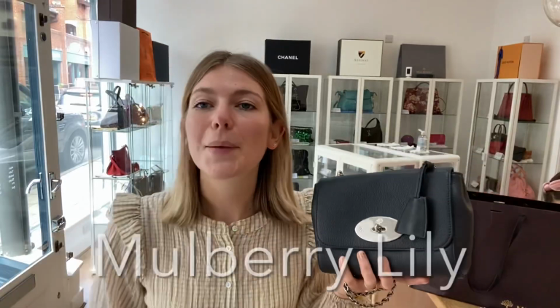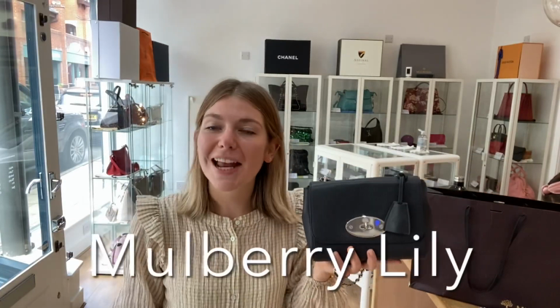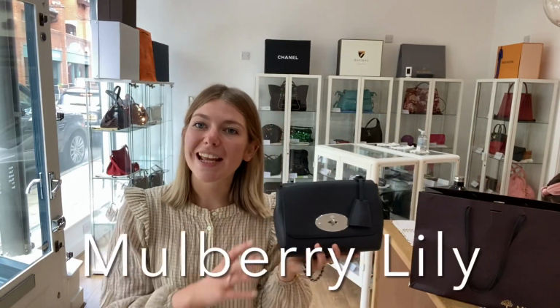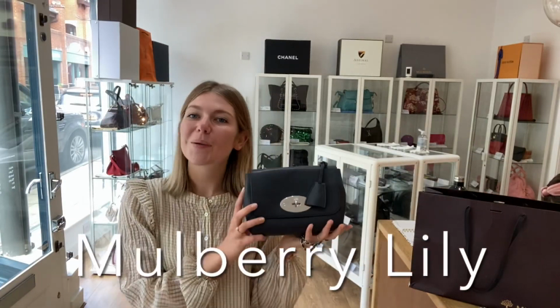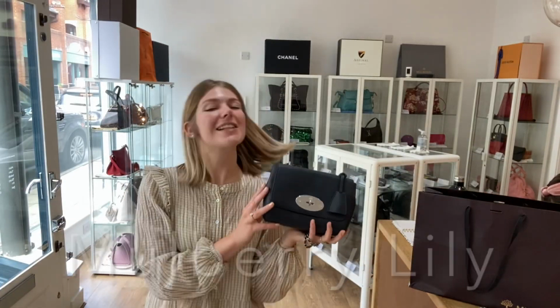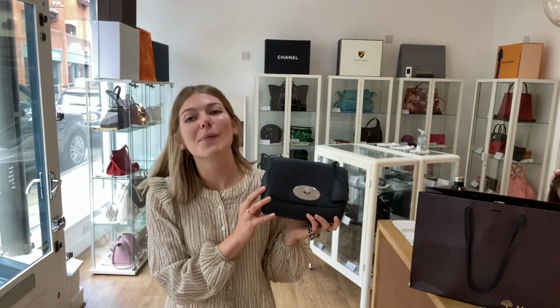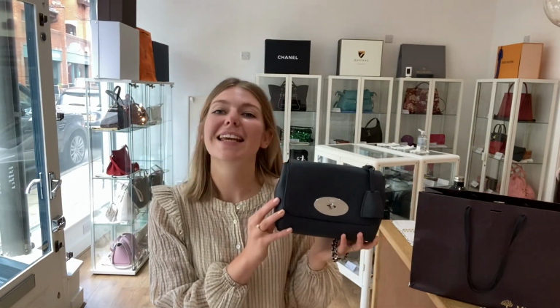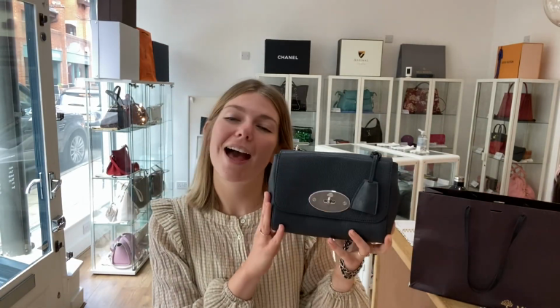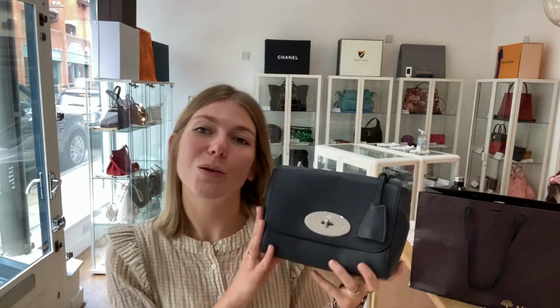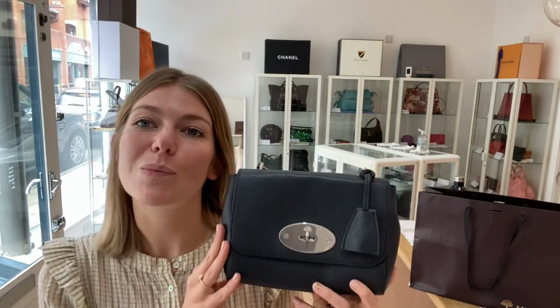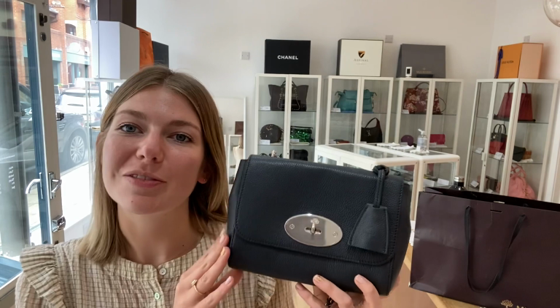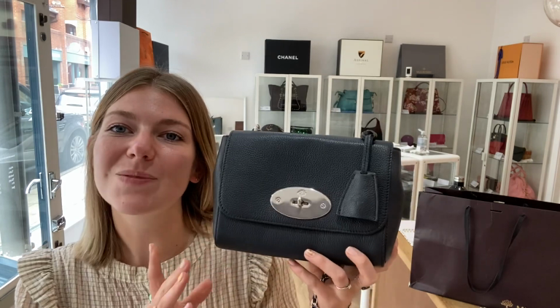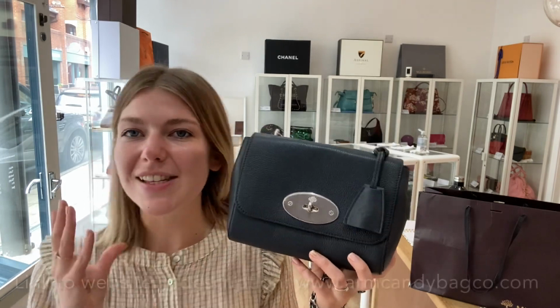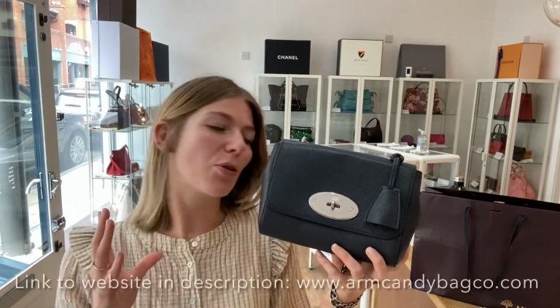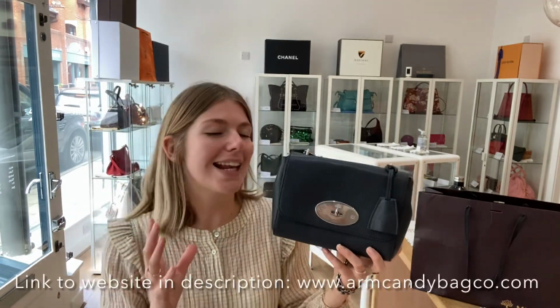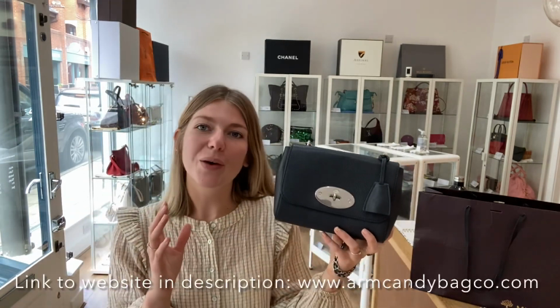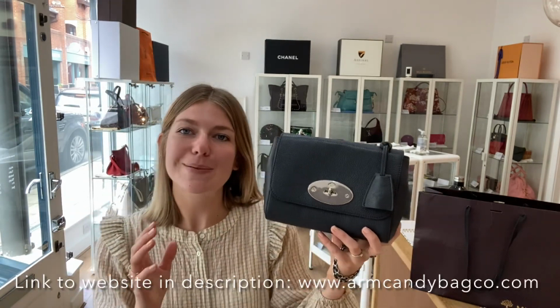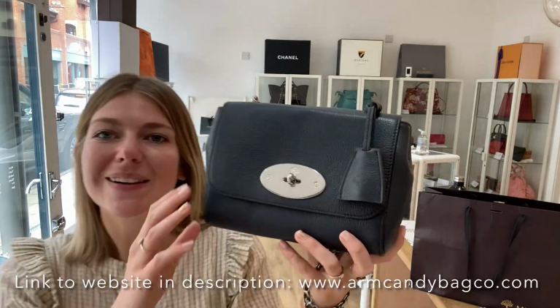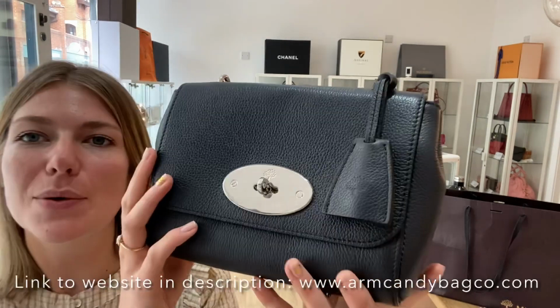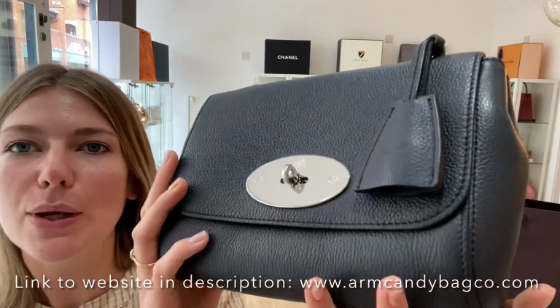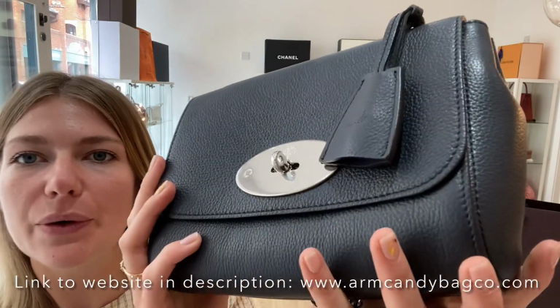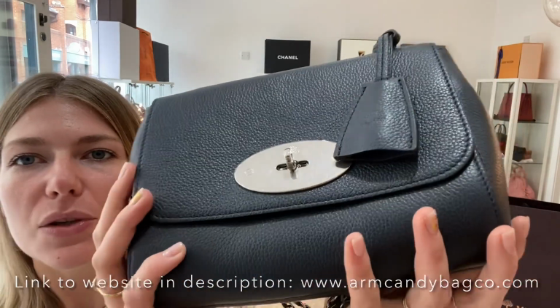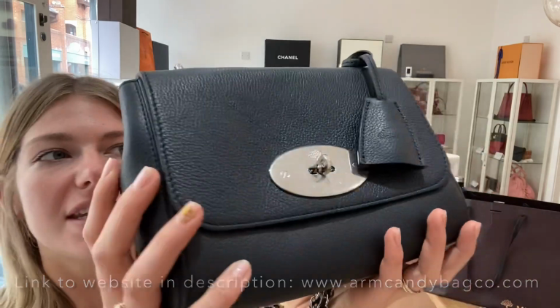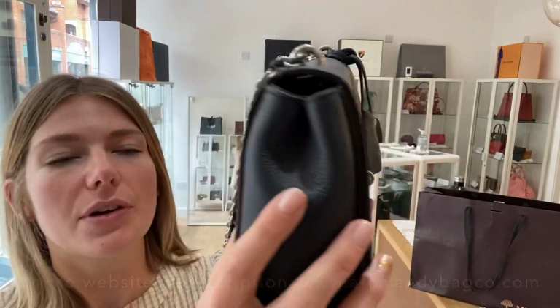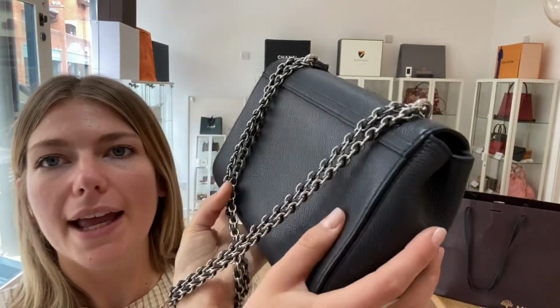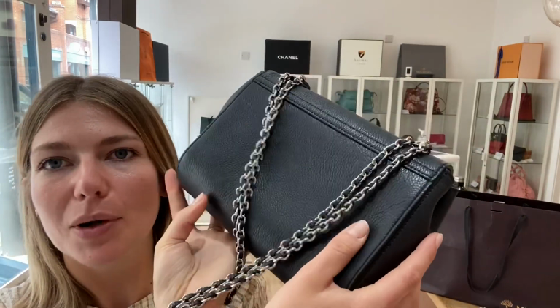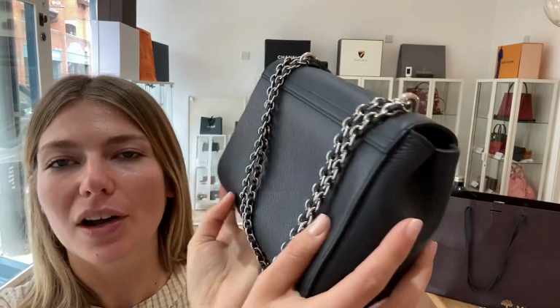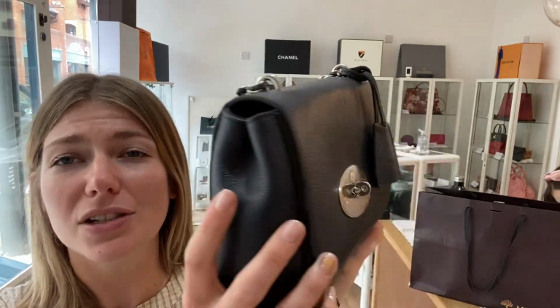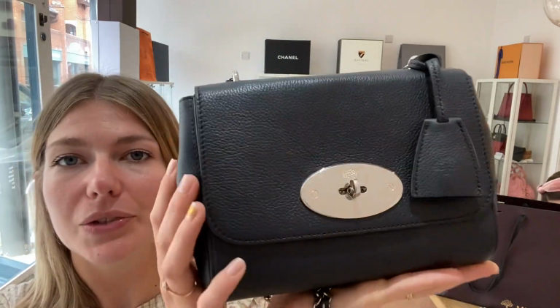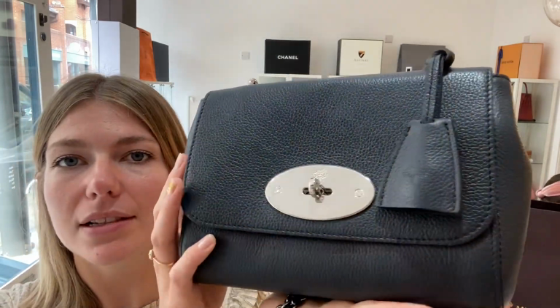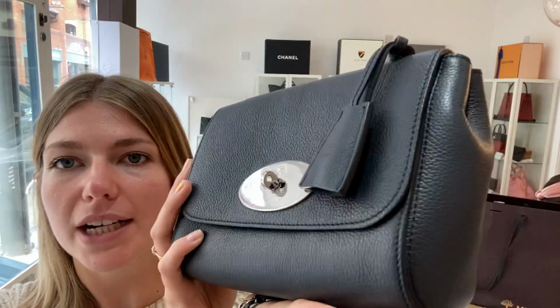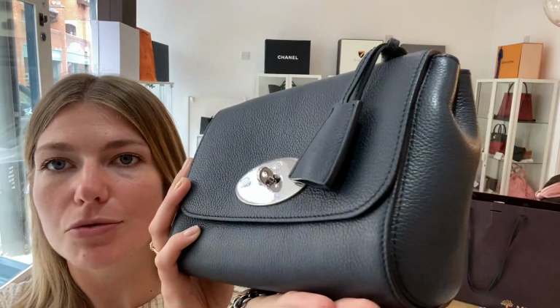Good morning everybody, welcome back to Arm Candy. We have another Mulberry for you — this is a Mulberry Lily and the color is Midnight, so it's a beautiful sort of deep gray-blue color. It's just gorgeous, a really really nice shade.